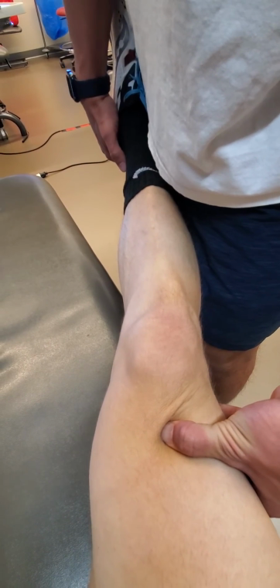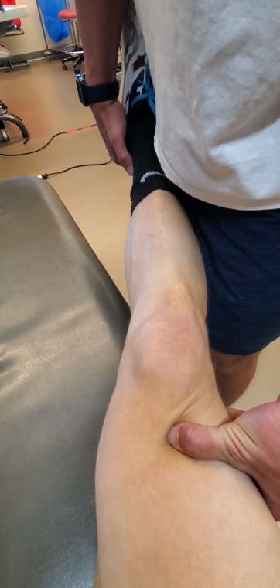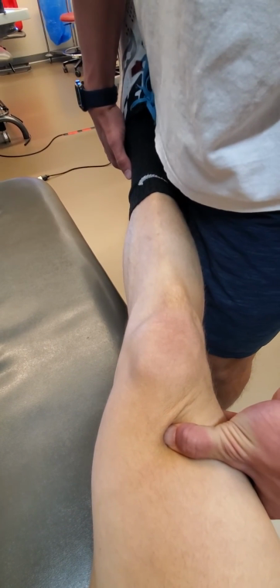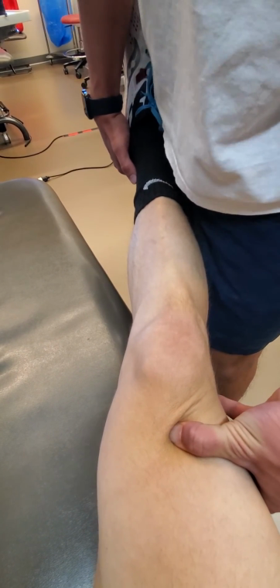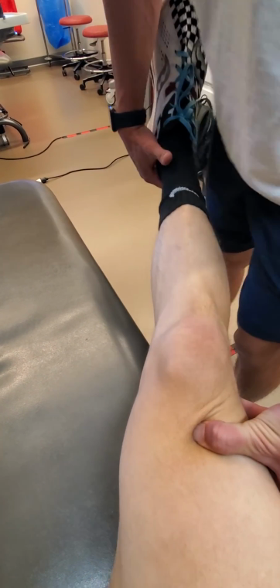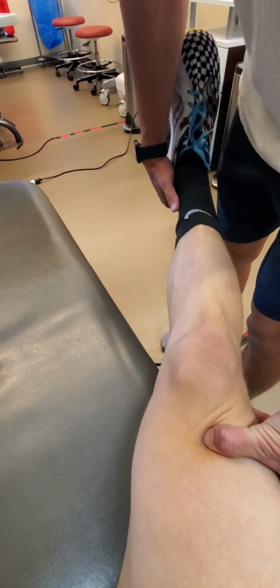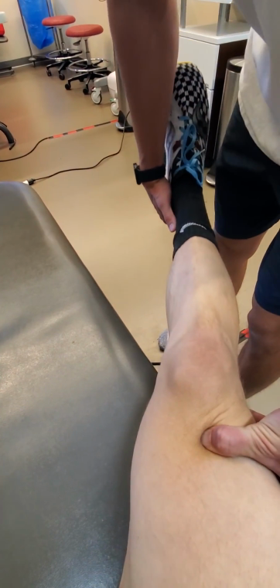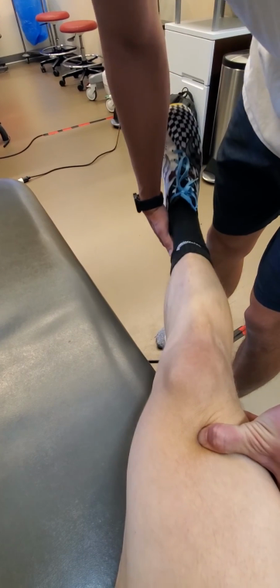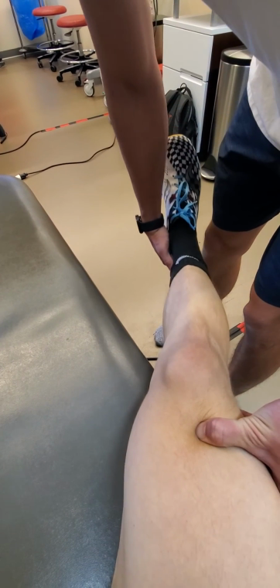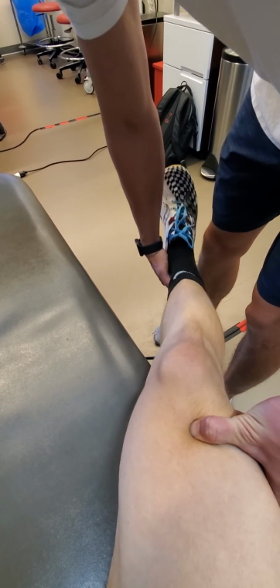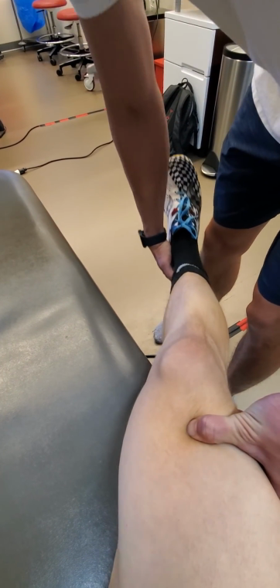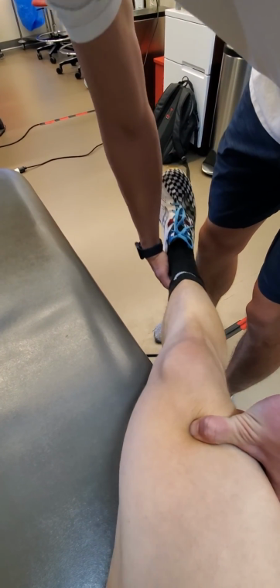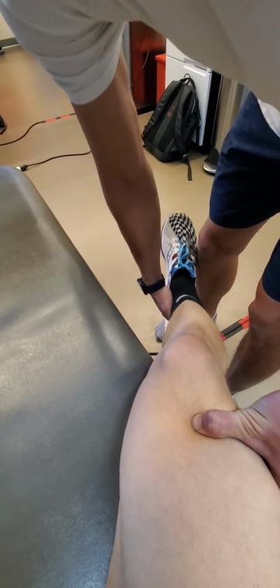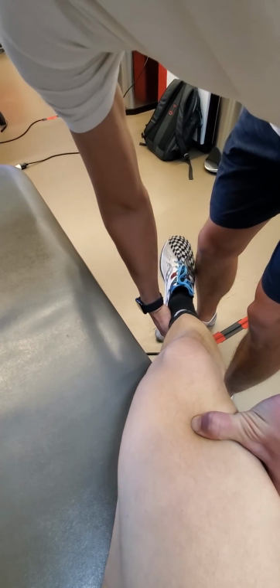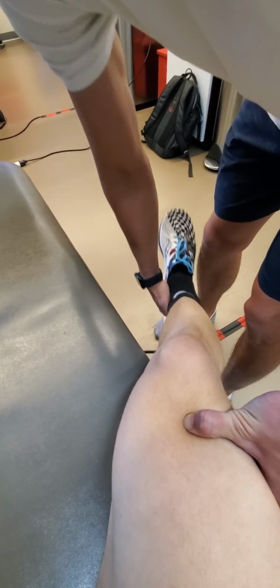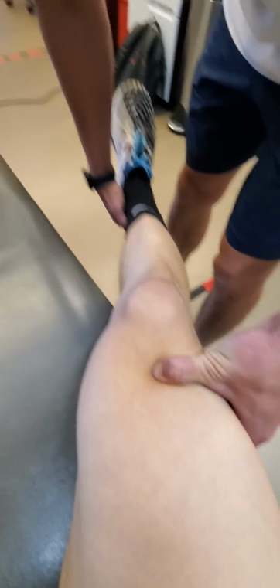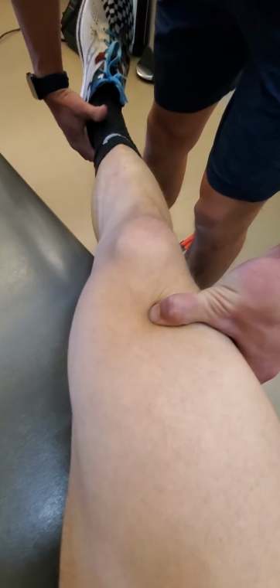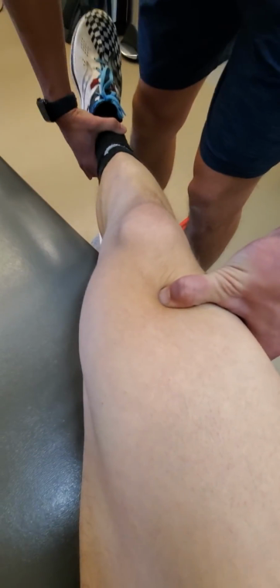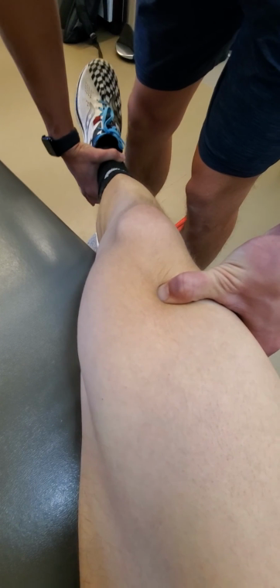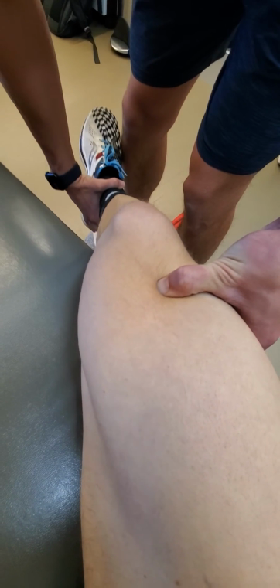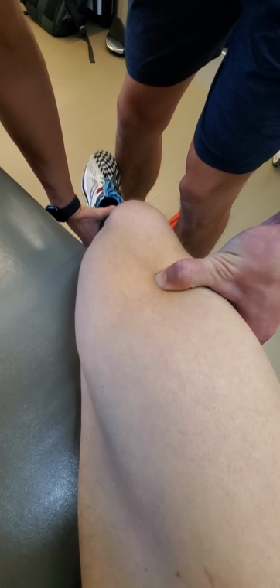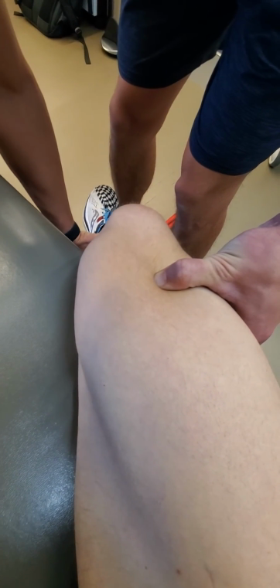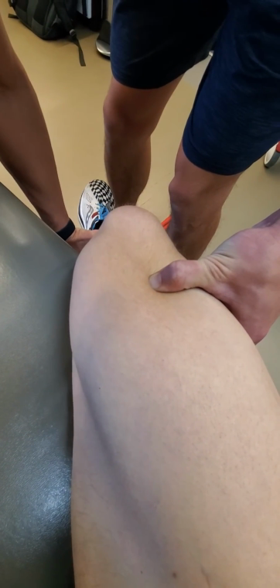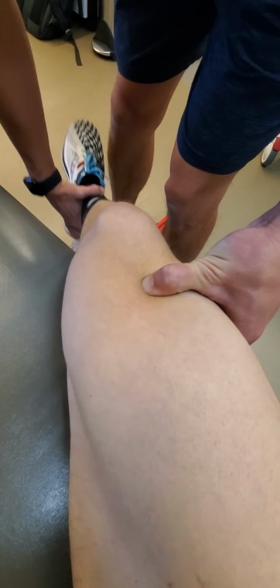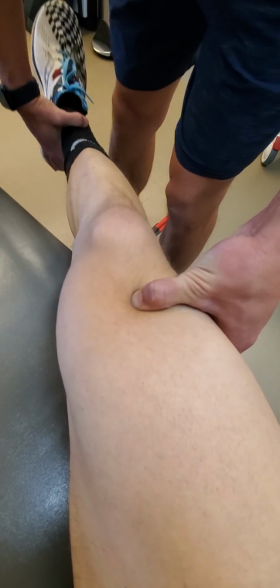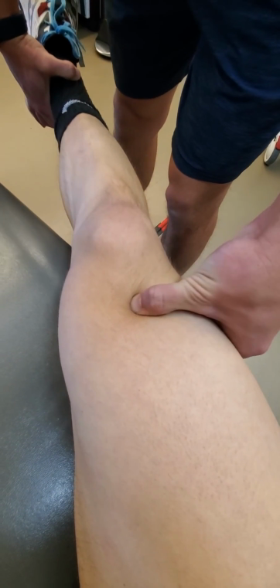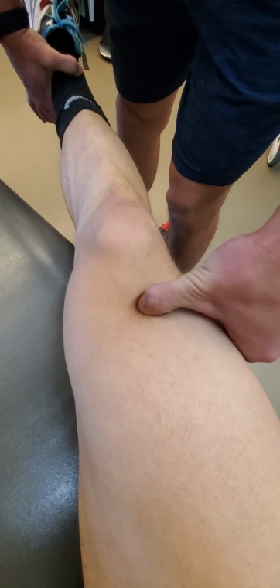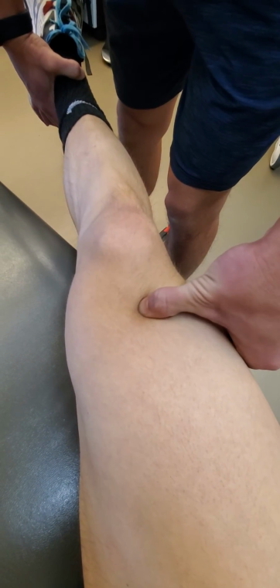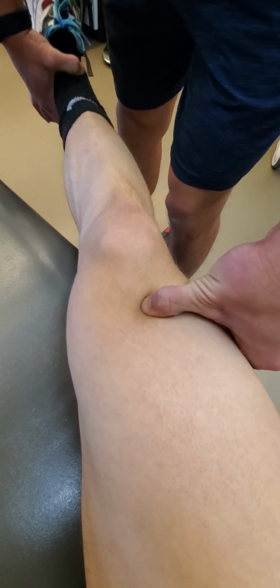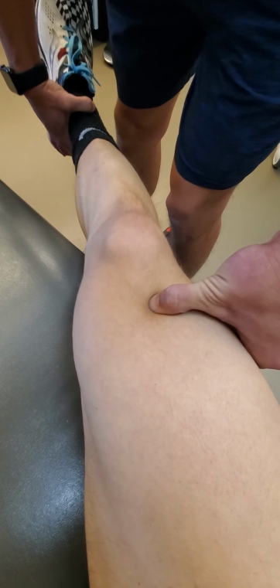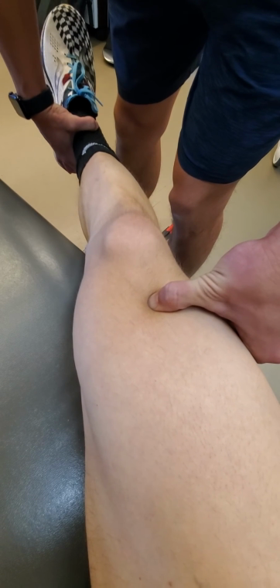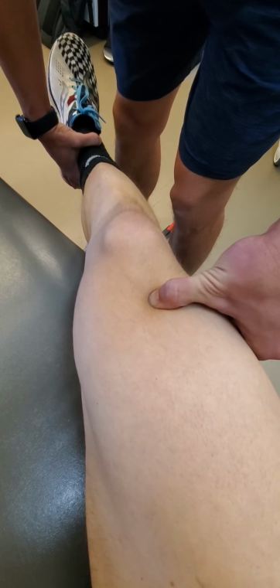The layering effect can work in opposition here as he flexes the knee, and then you're going to get a layering effect as the passive tissue tension is going to push the muscle out of the palpable space for articularis genu.